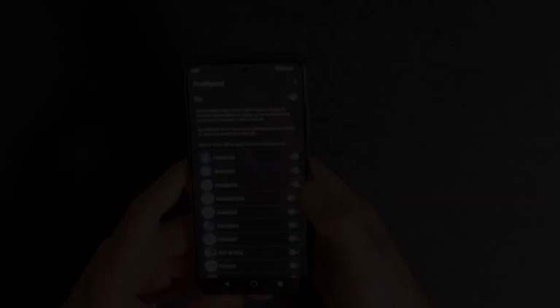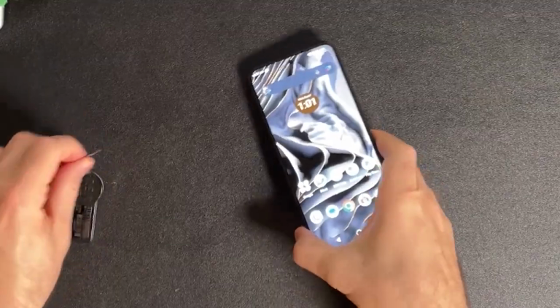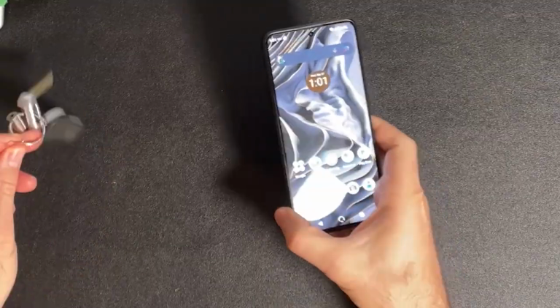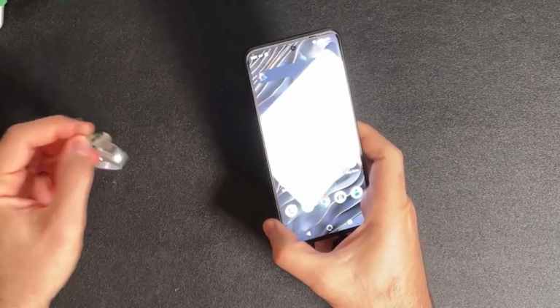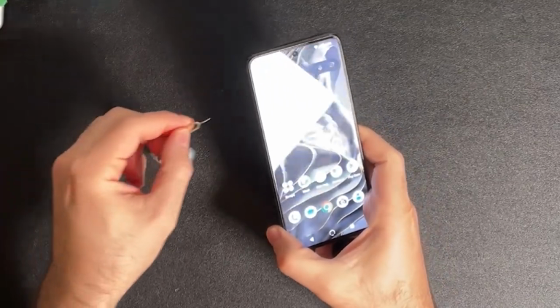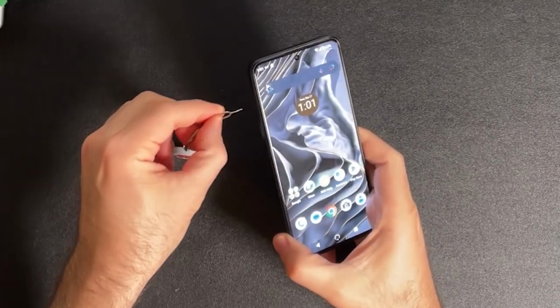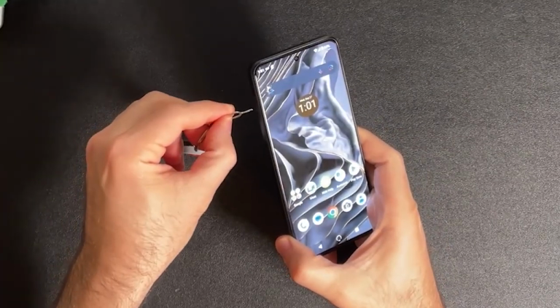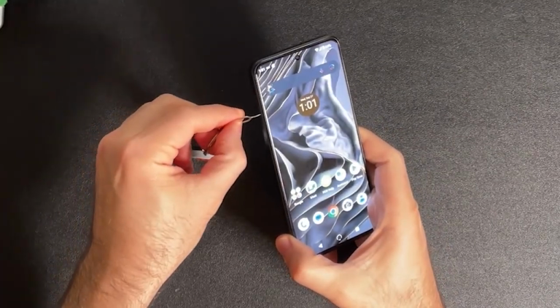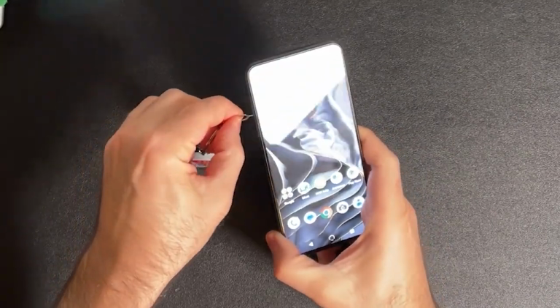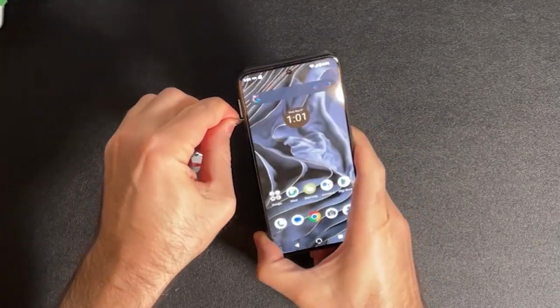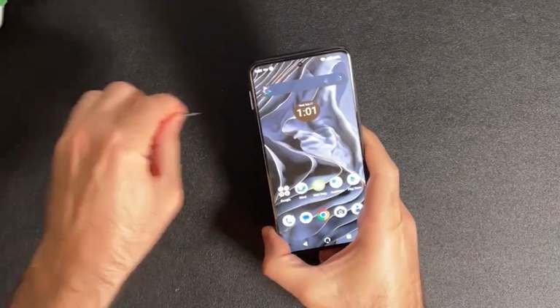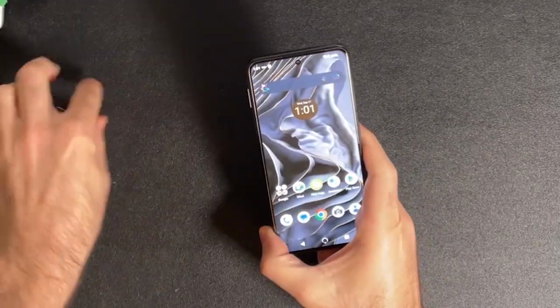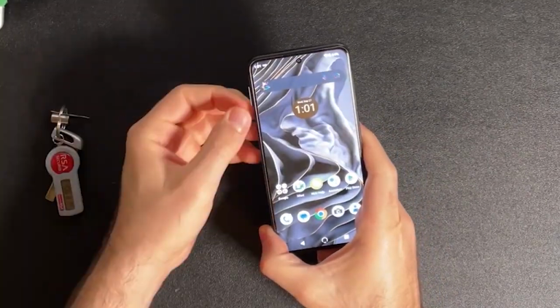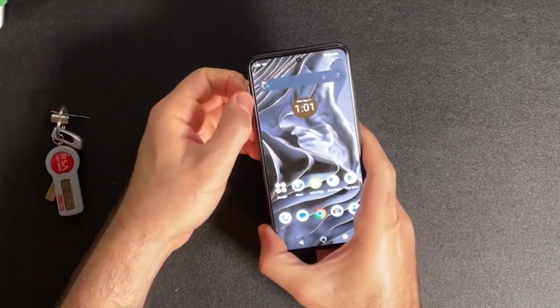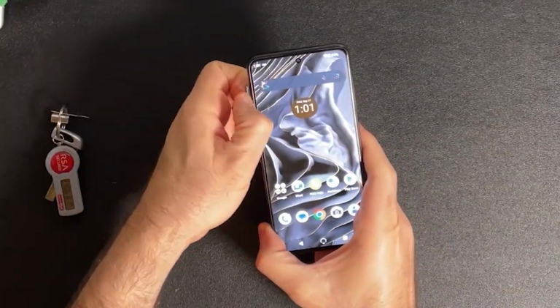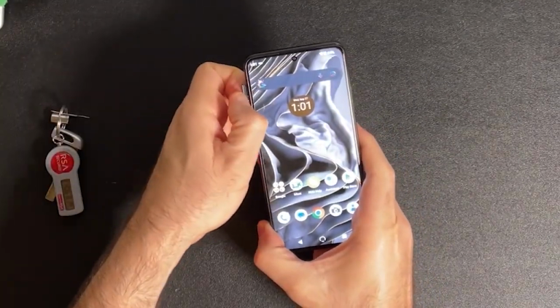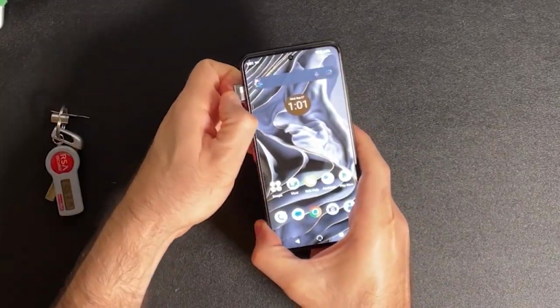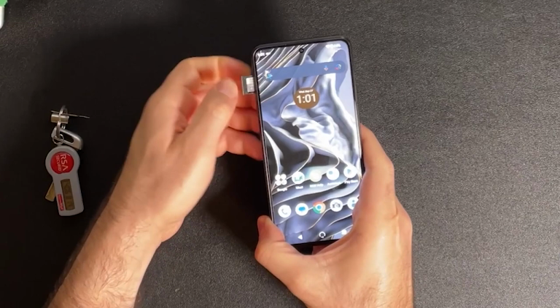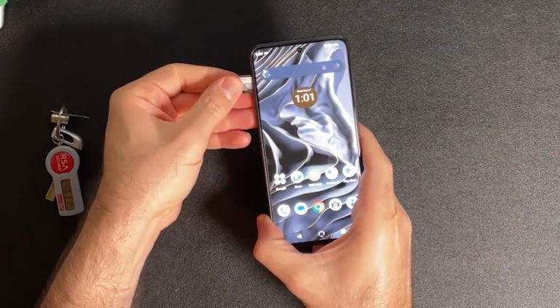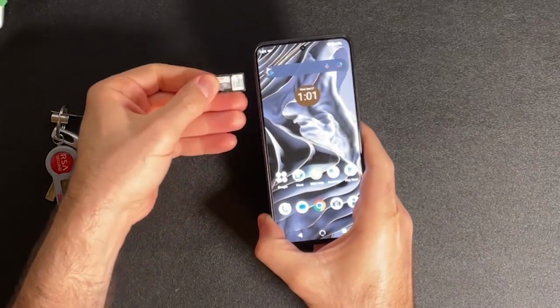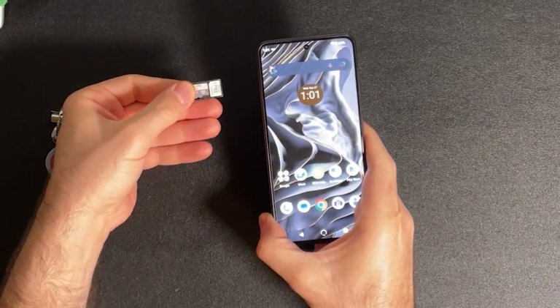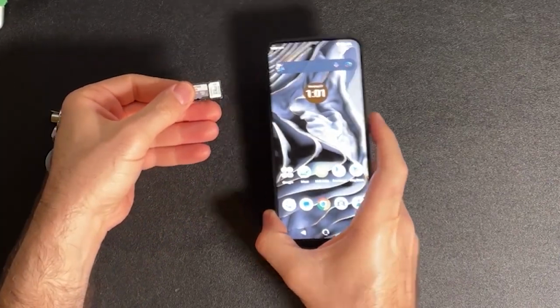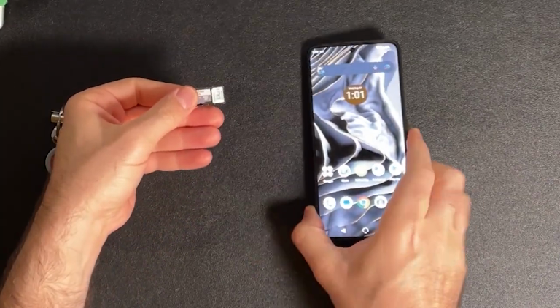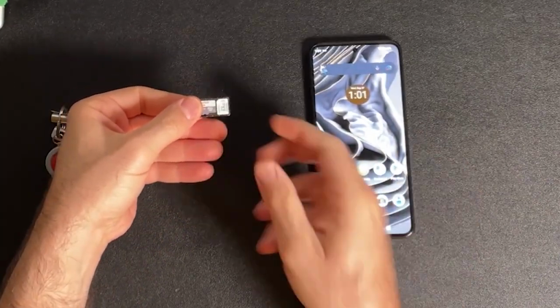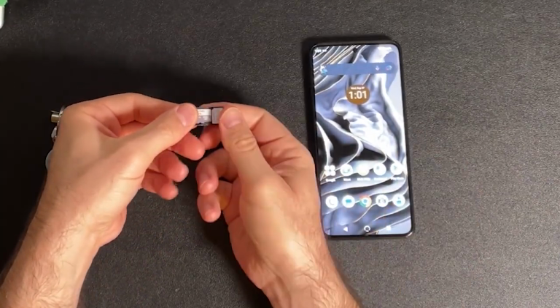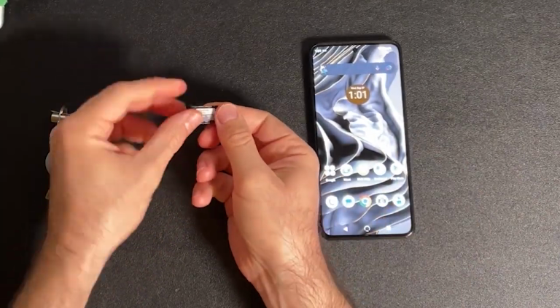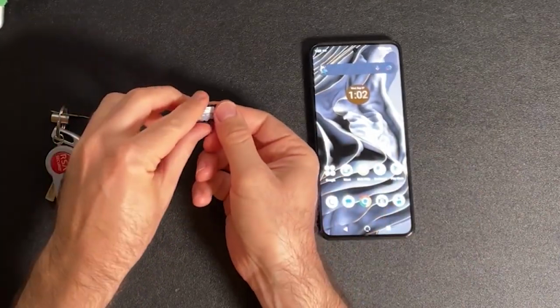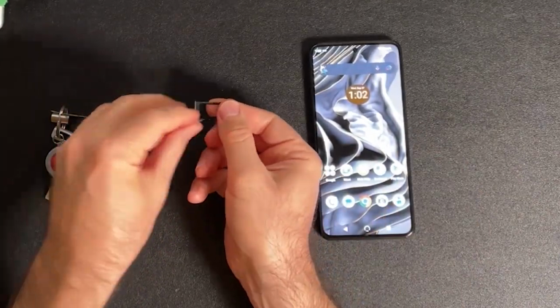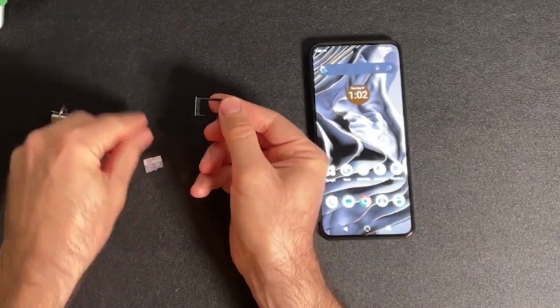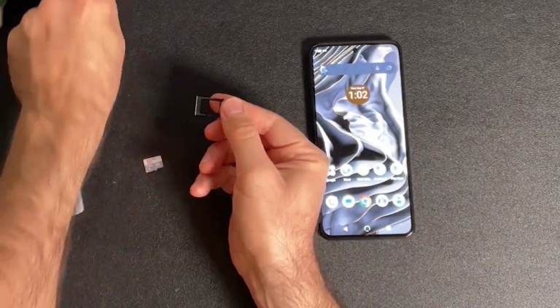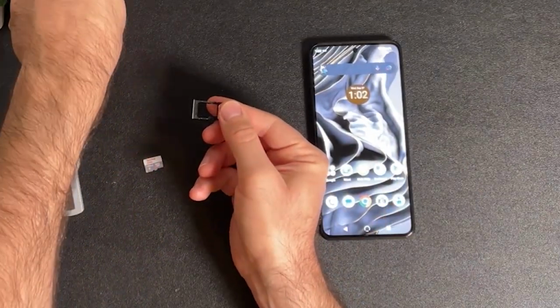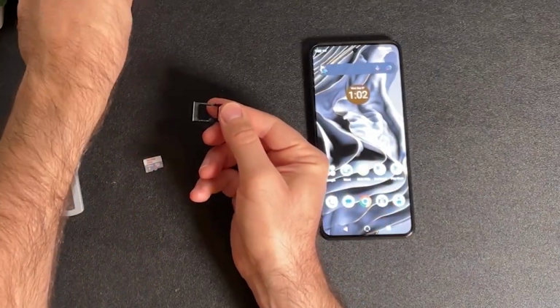This phone also has 128GB of internal storage and supports SD cards up to 1TB, plus dual SIM with support for any GSM carriers. Unfortunately, this phone does not support 5G or NFC.